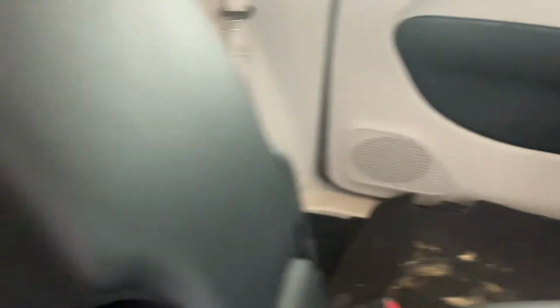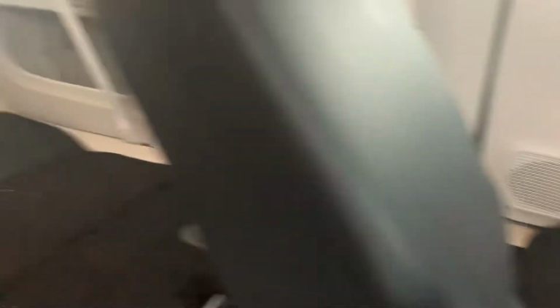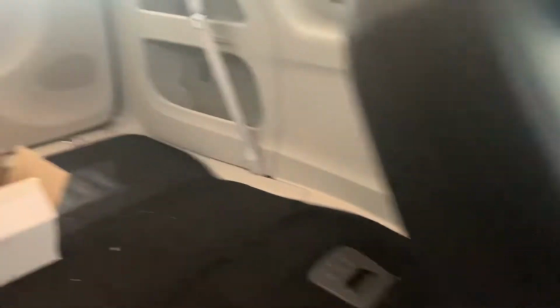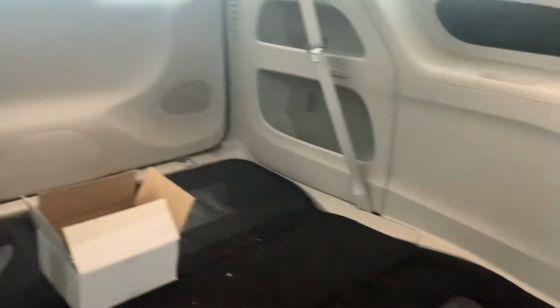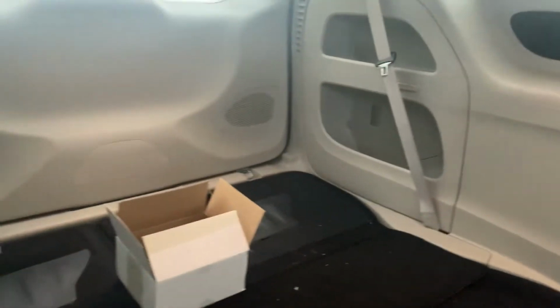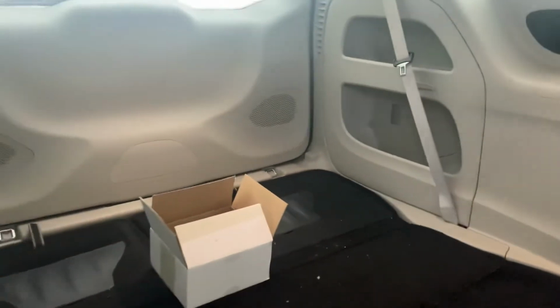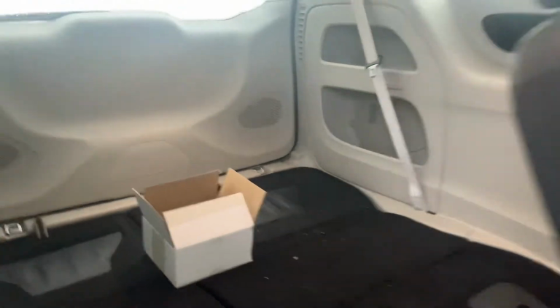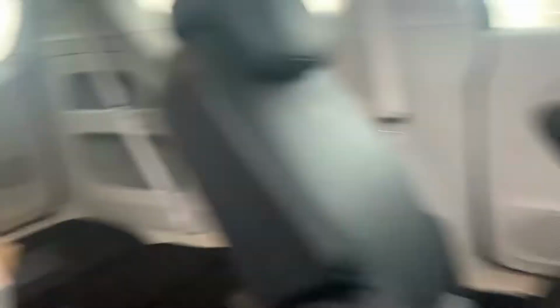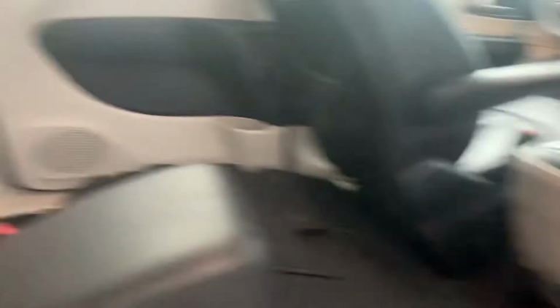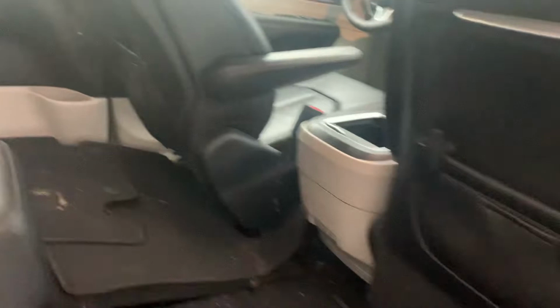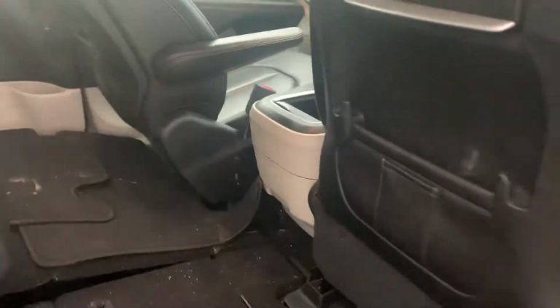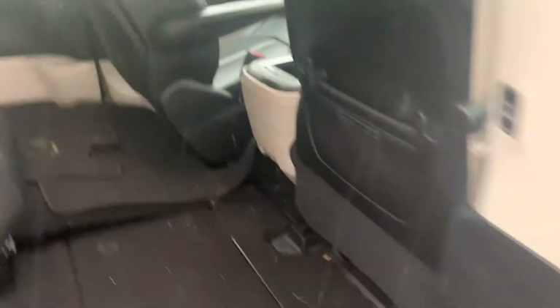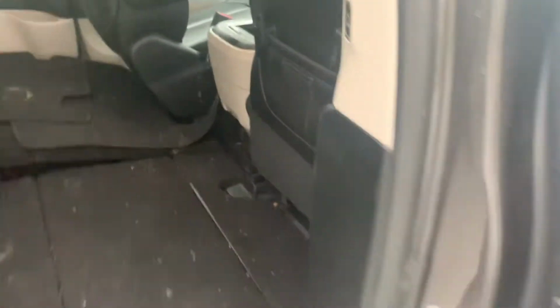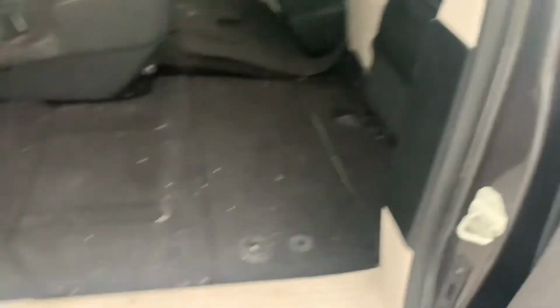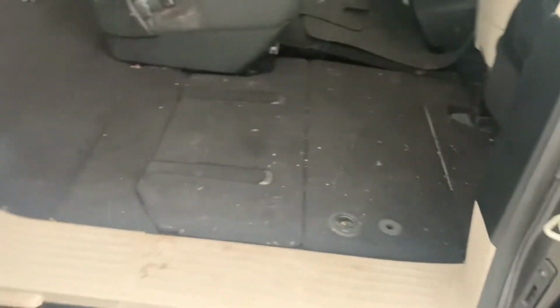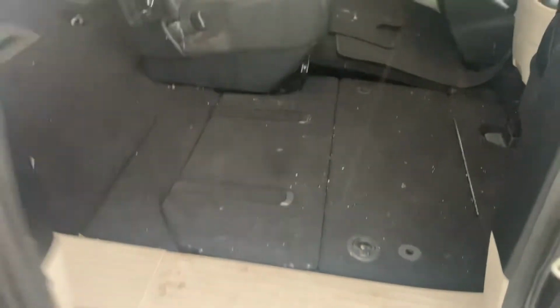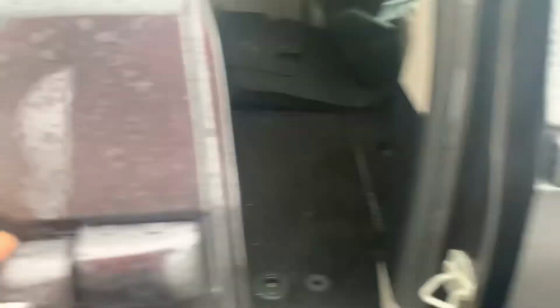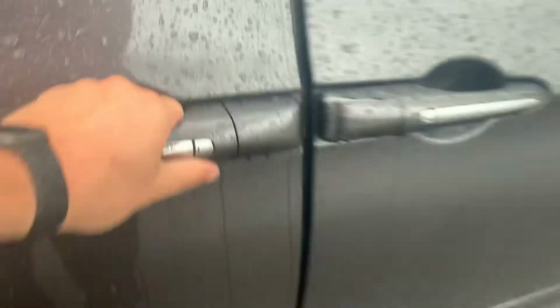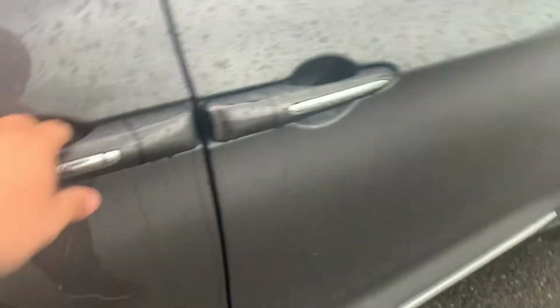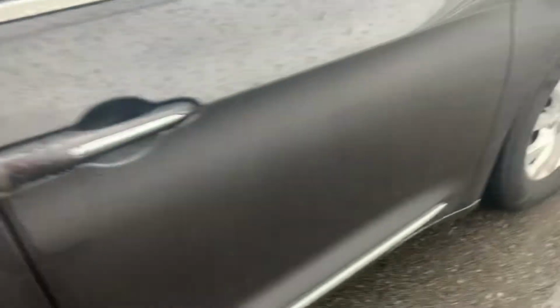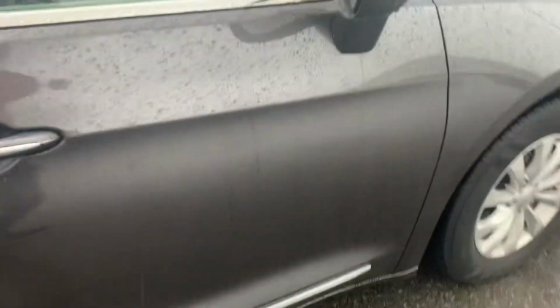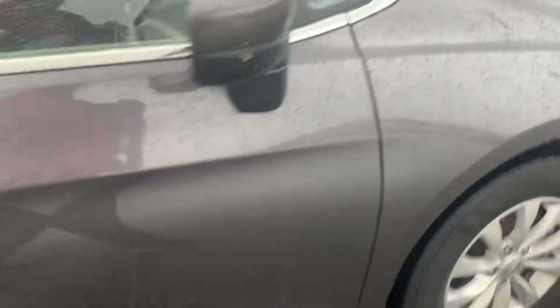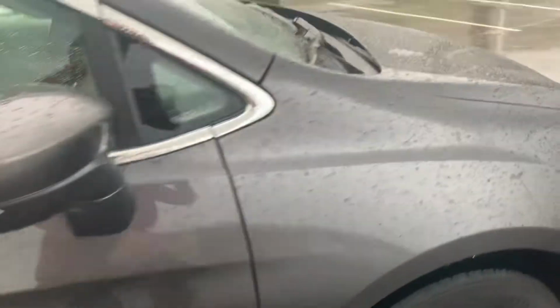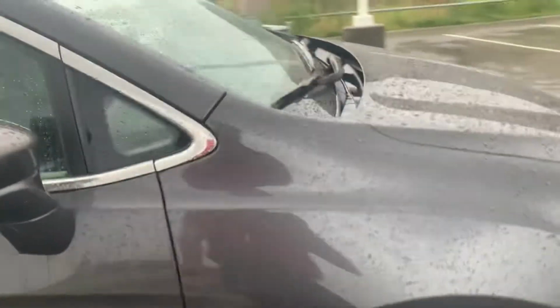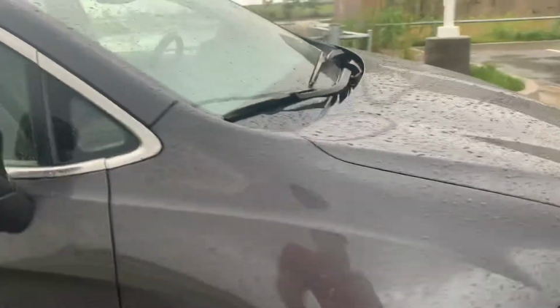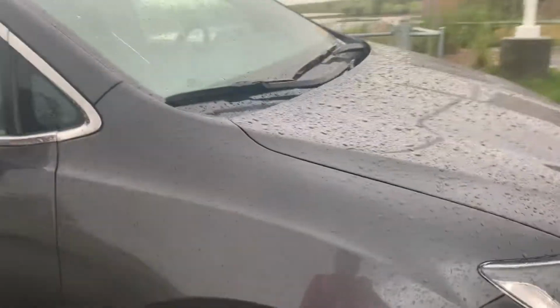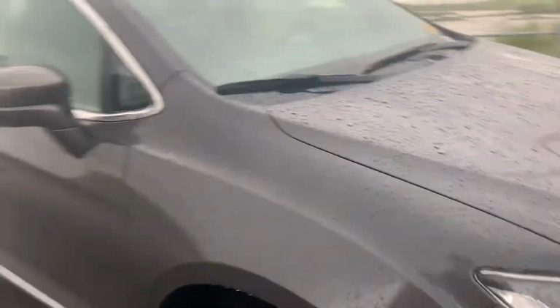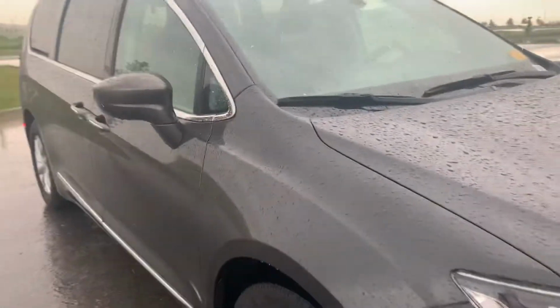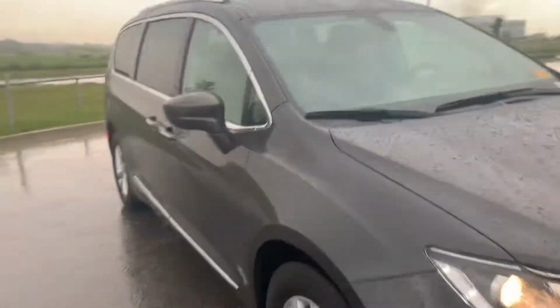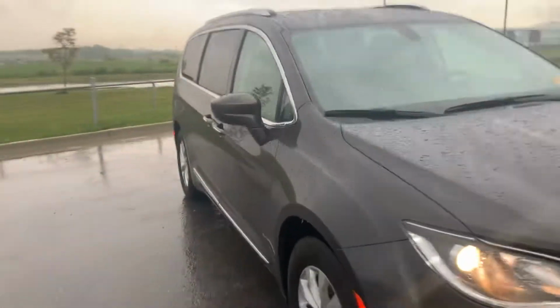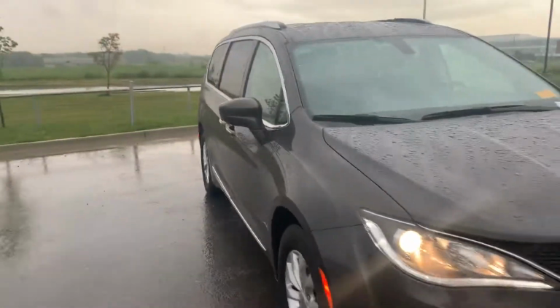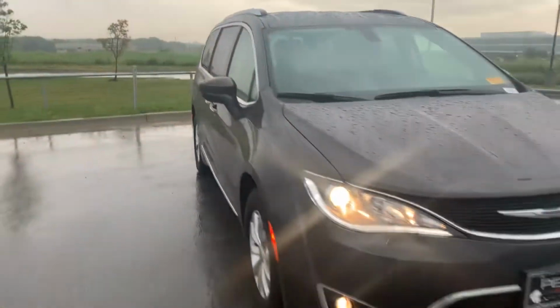Looks like we got three rows, which is also nice of course. We'll get that door closed for us. Beautiful, nice looking minivan here.